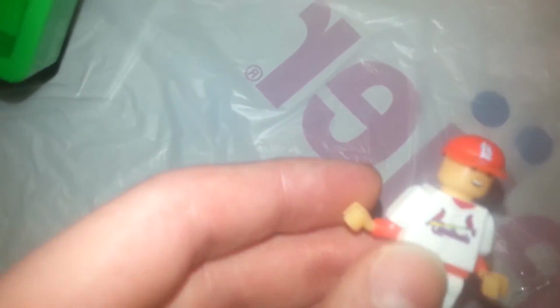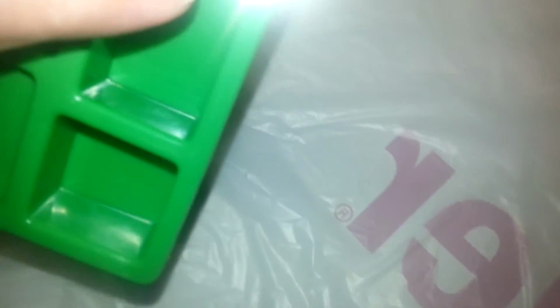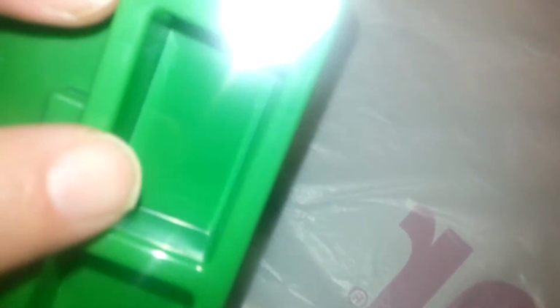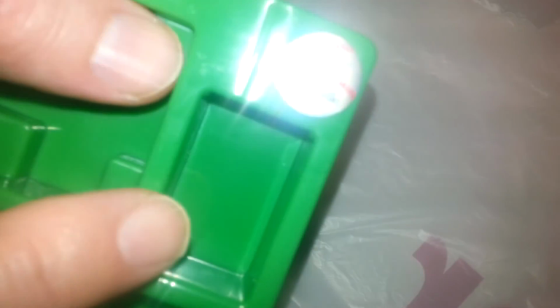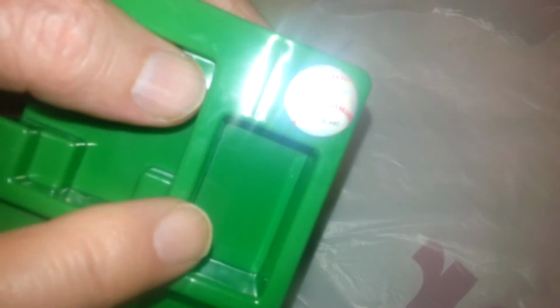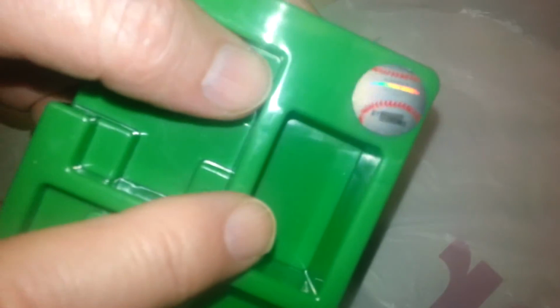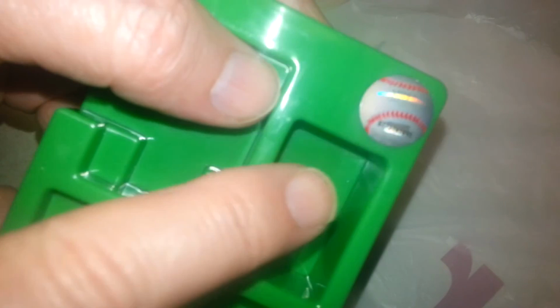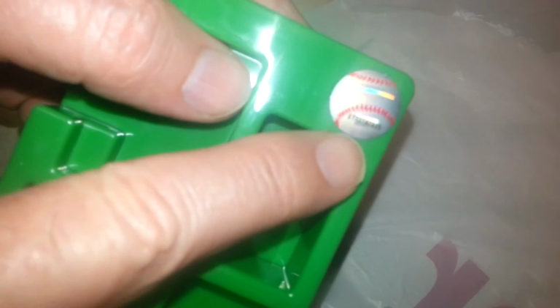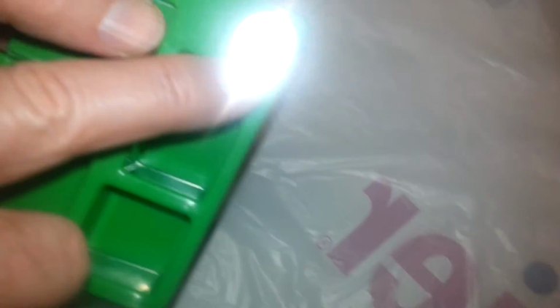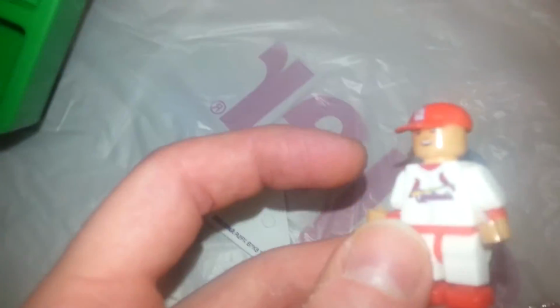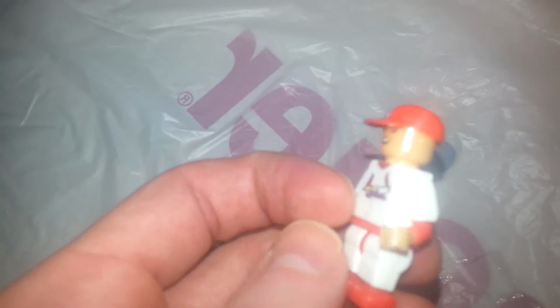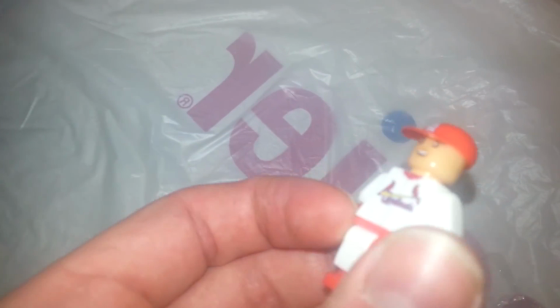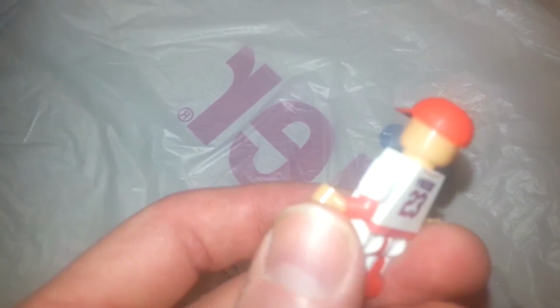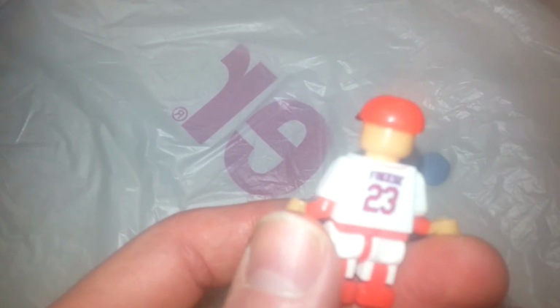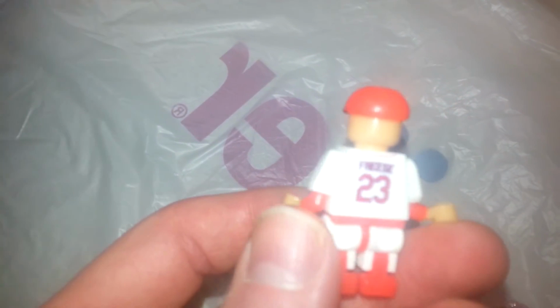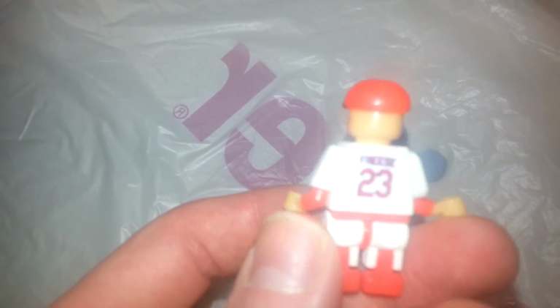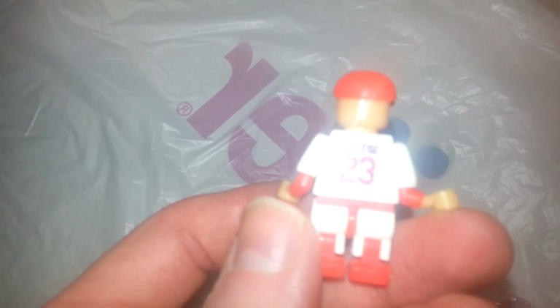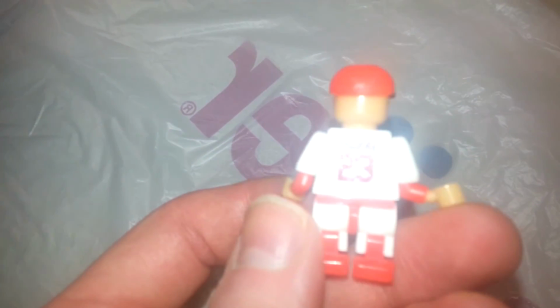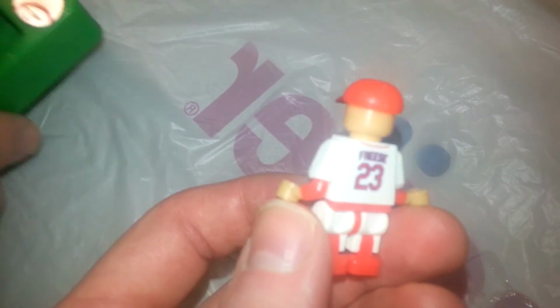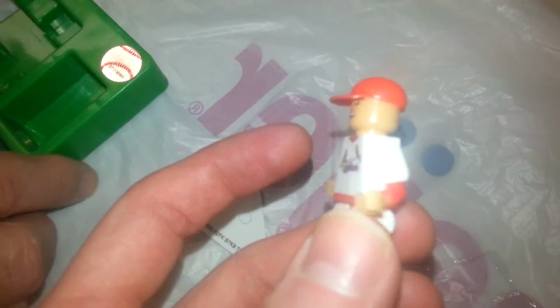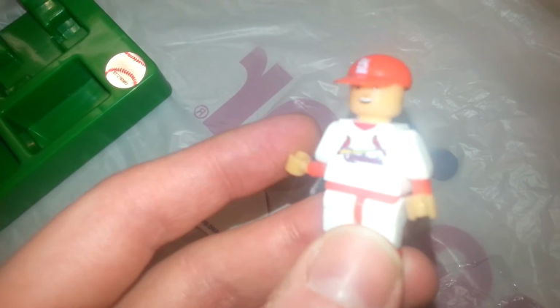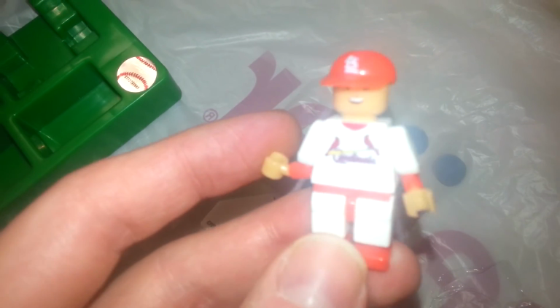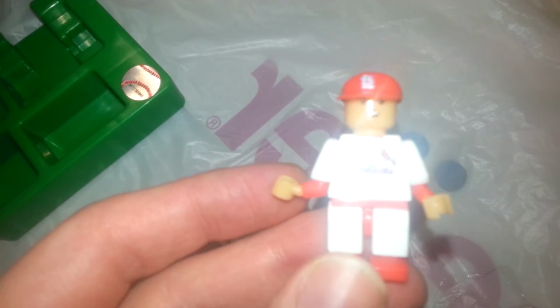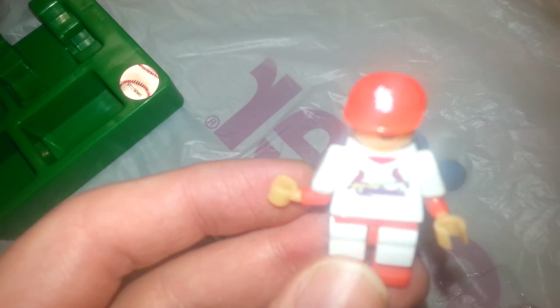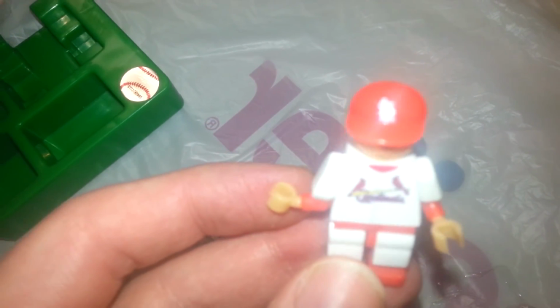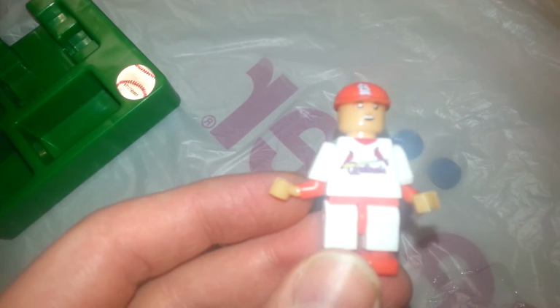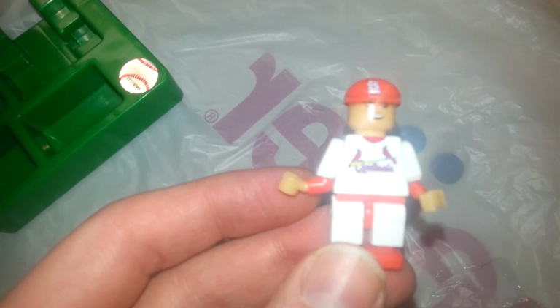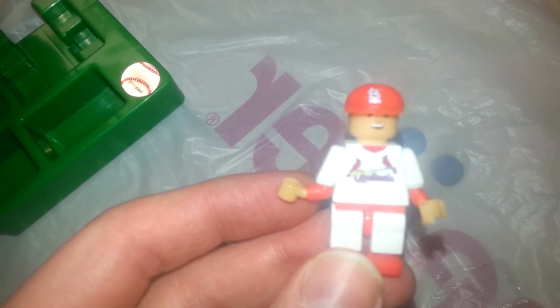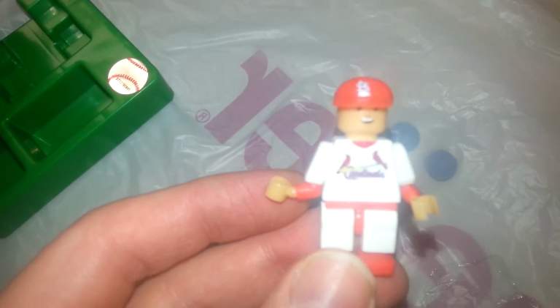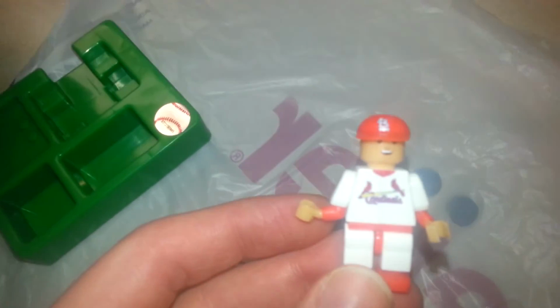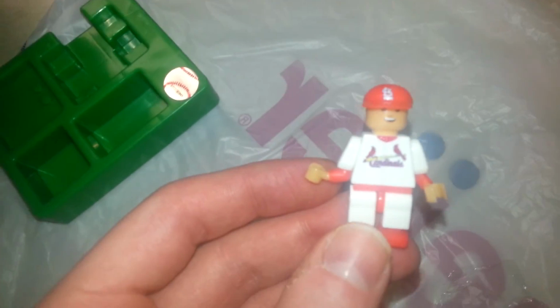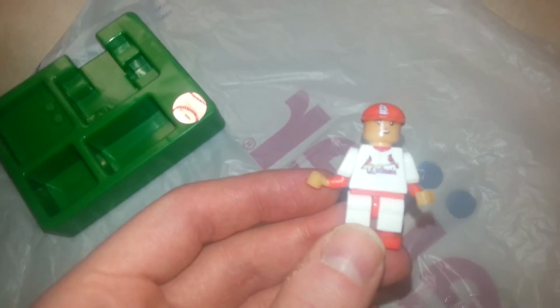It's got a hologram for Major League on it, and even has his player name and his jersey. That's a cool little thing.